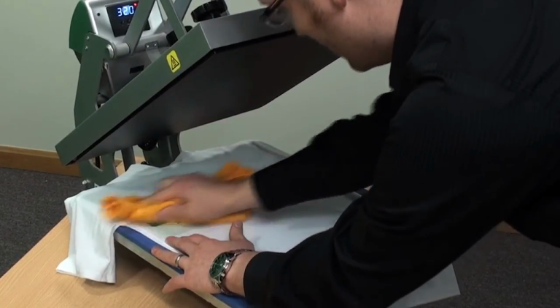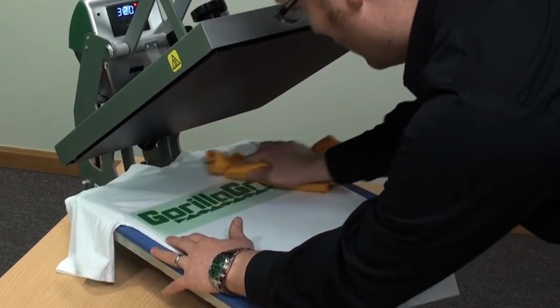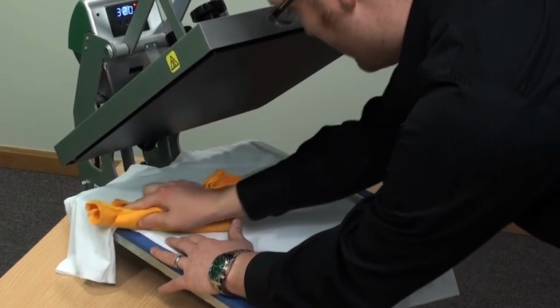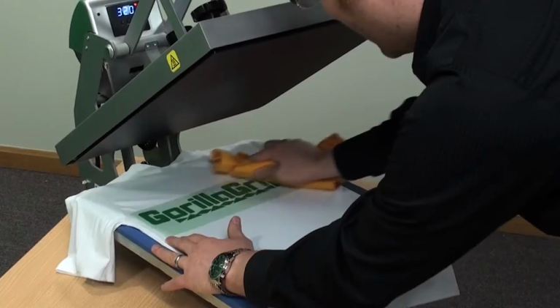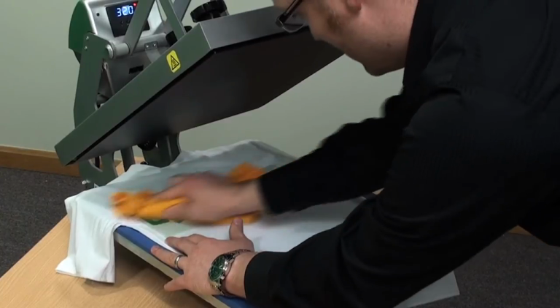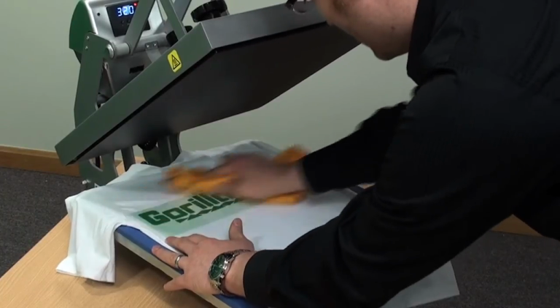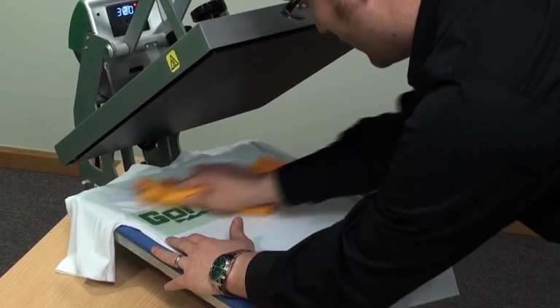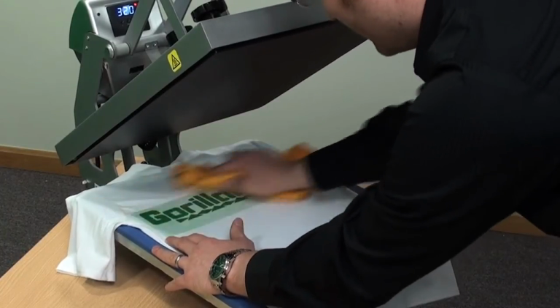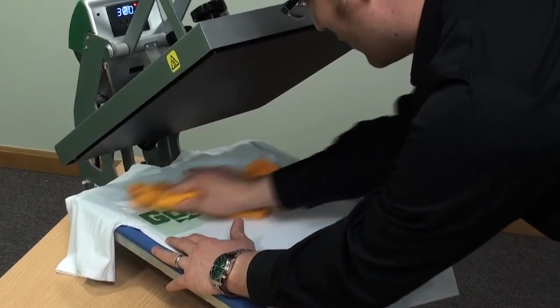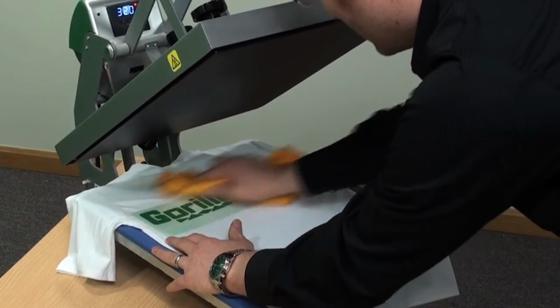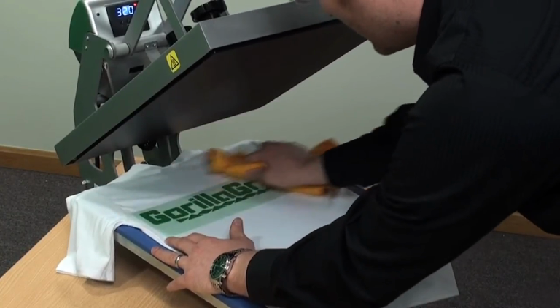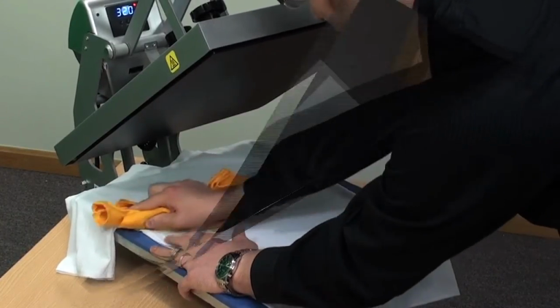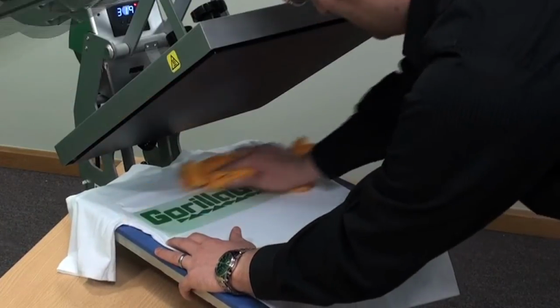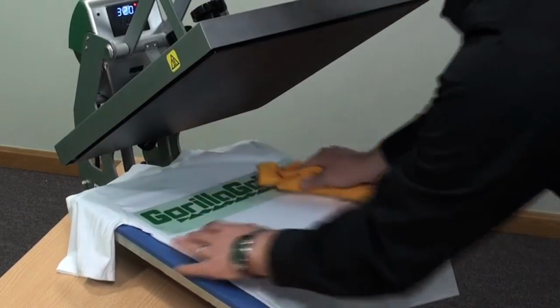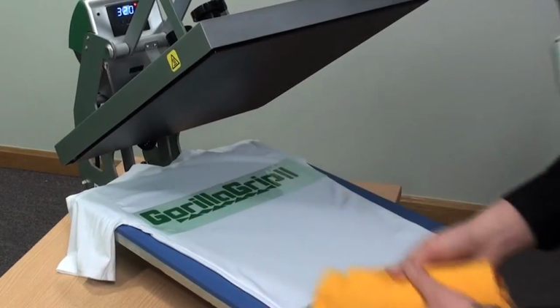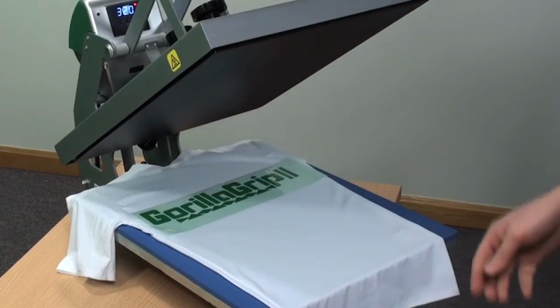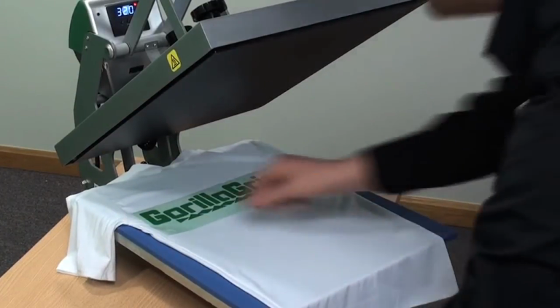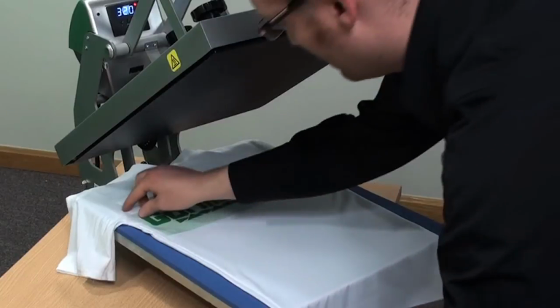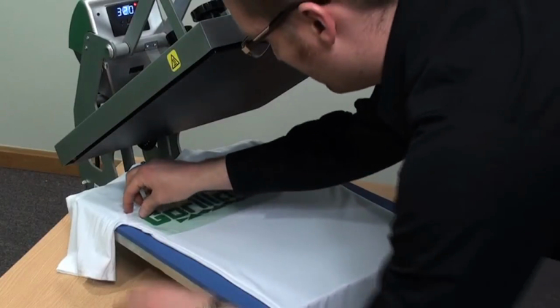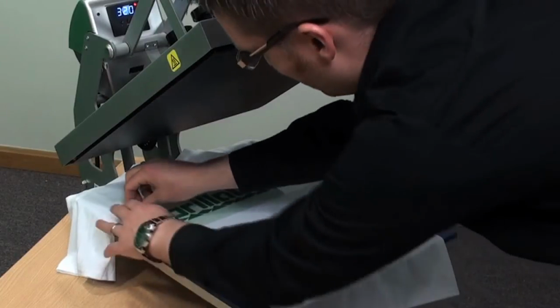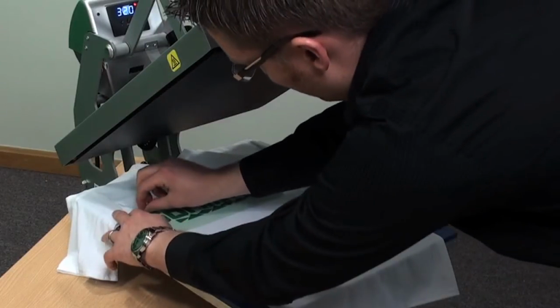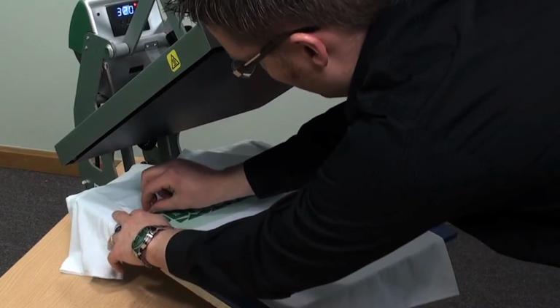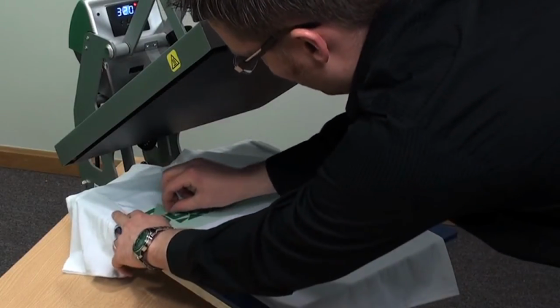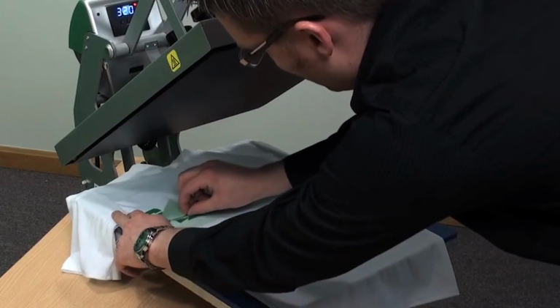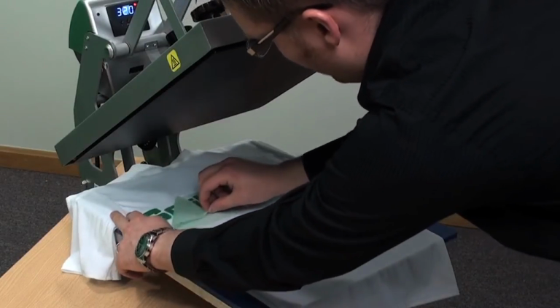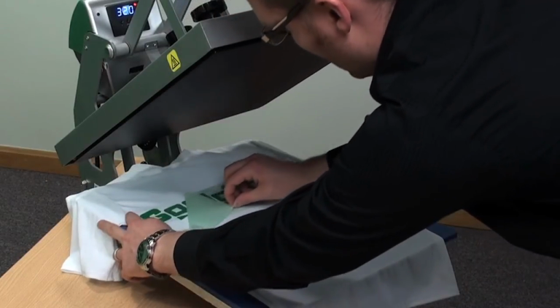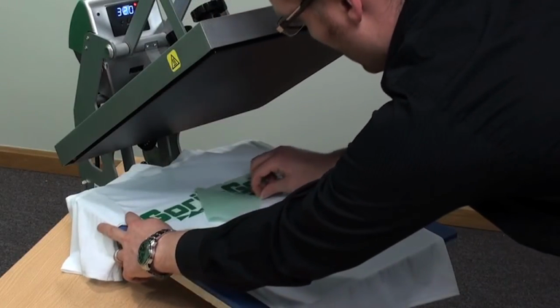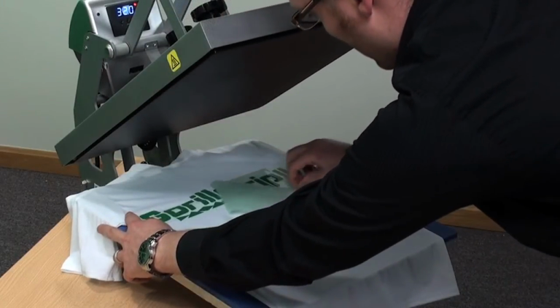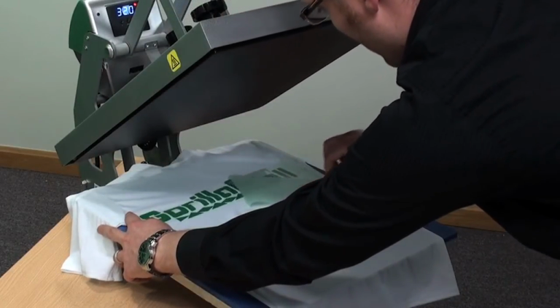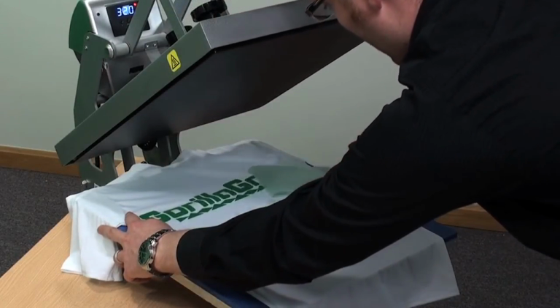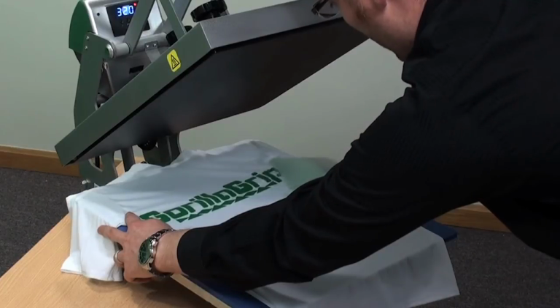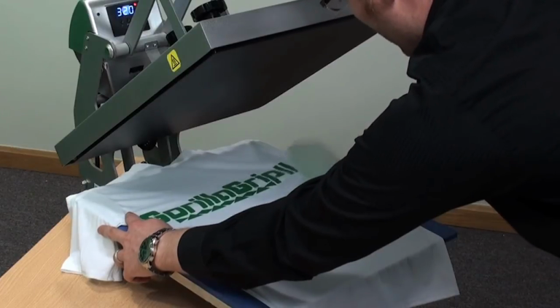That's just to tack it down, and then you'll peel it warm to cold. I'm going to wipe the design — this is just with an old t-shirt, you can use a heat eraser. It just helps remove the heat quicker. You don't necessarily have to do that, but it does speed up the process slightly. Remove the backing after it's cool.